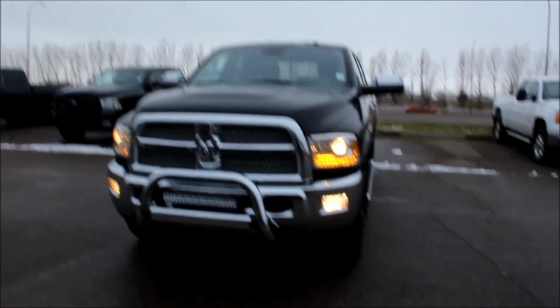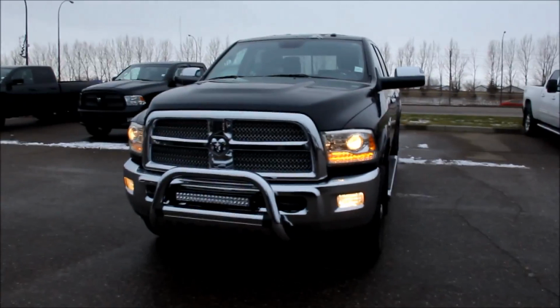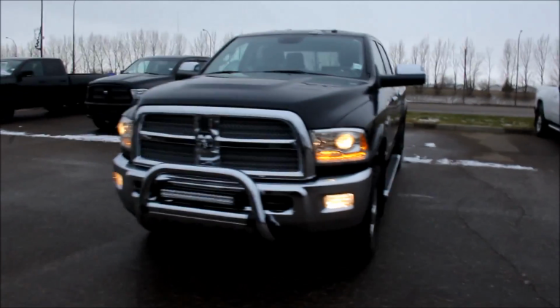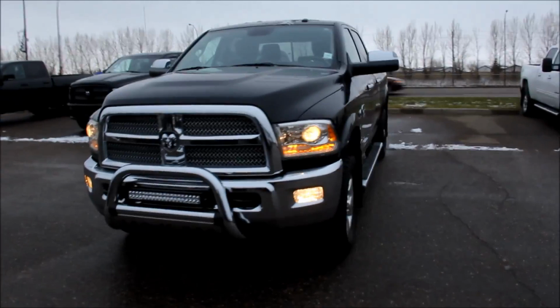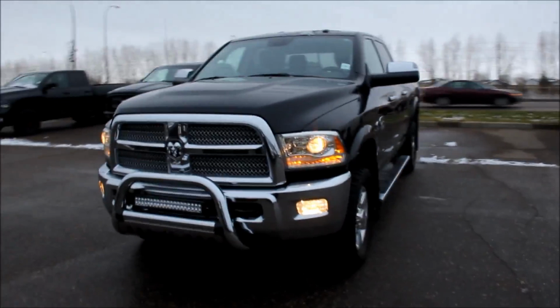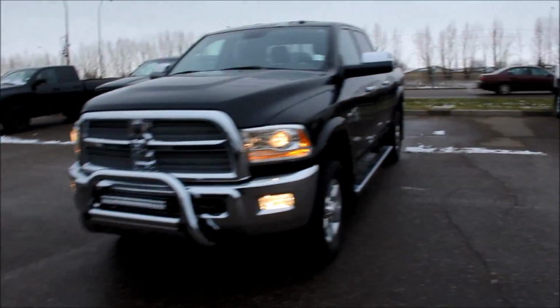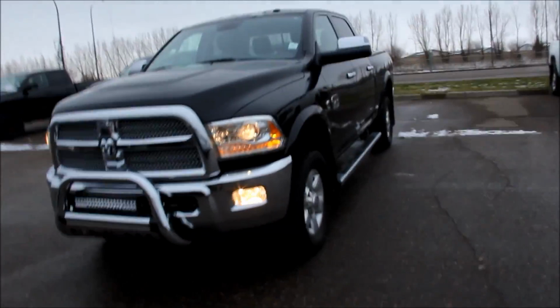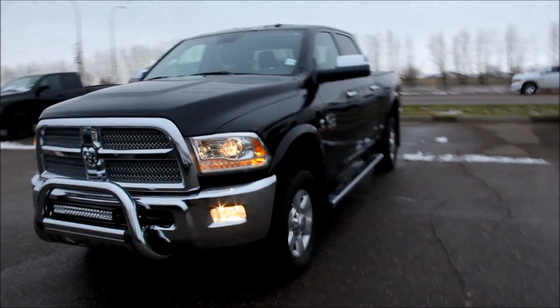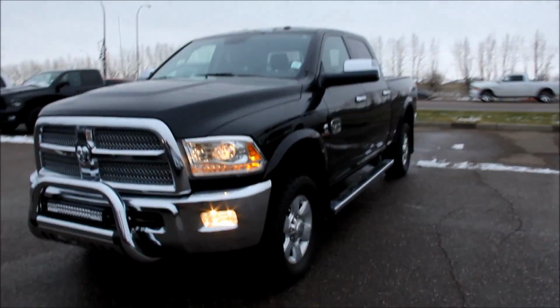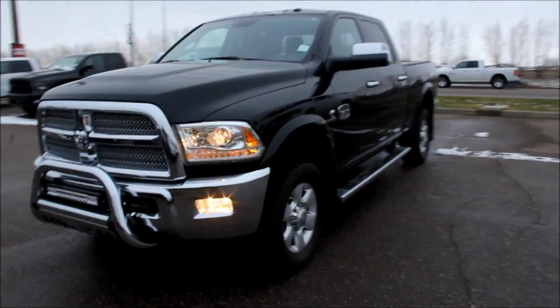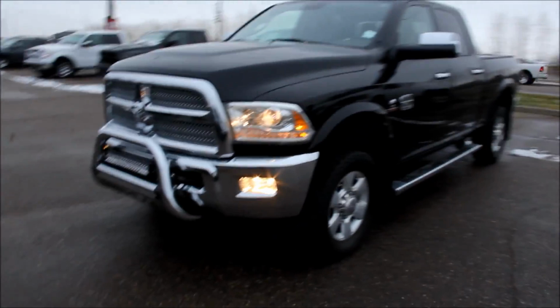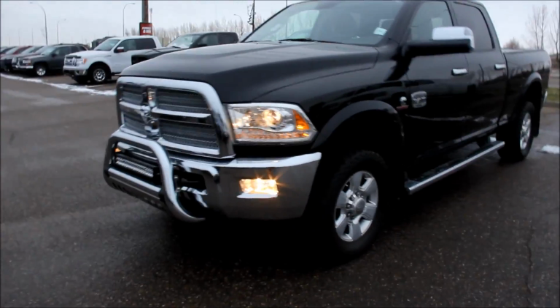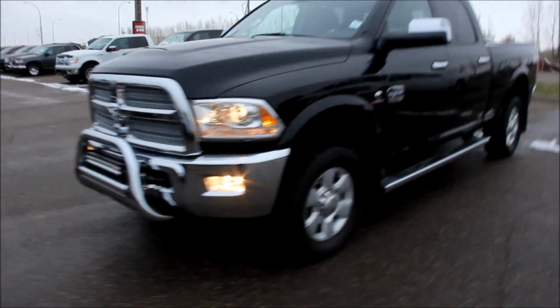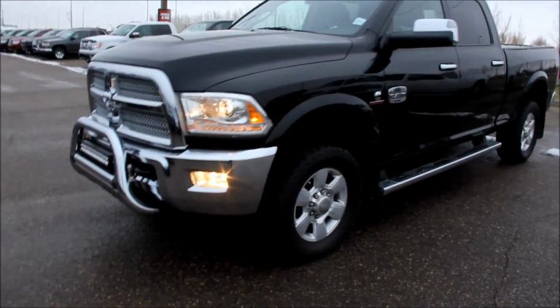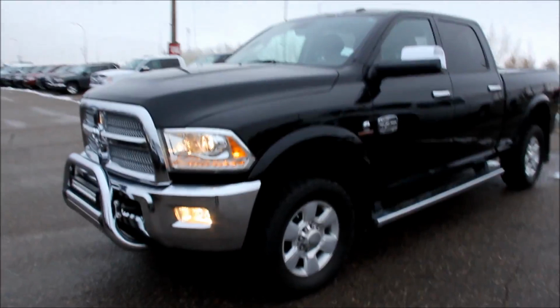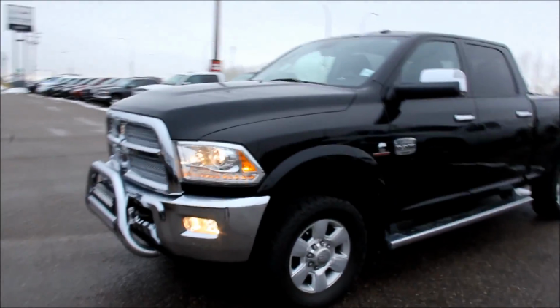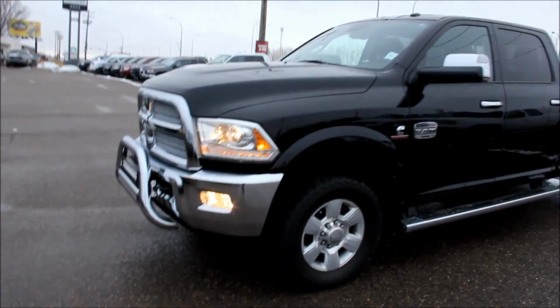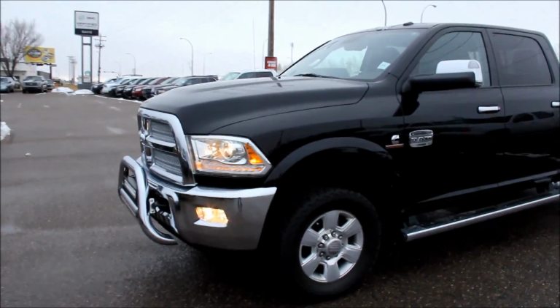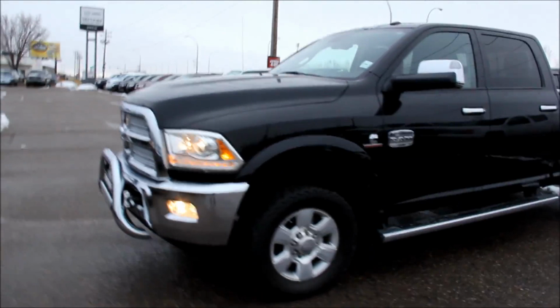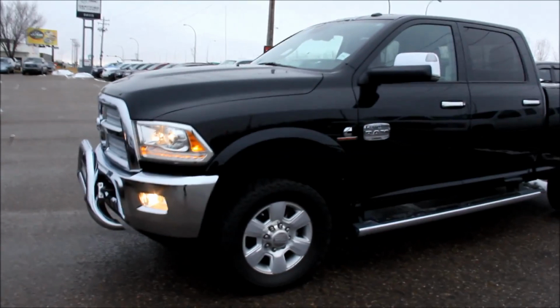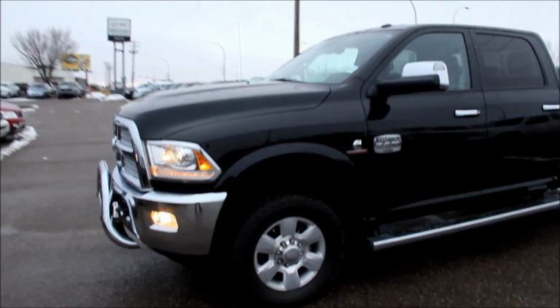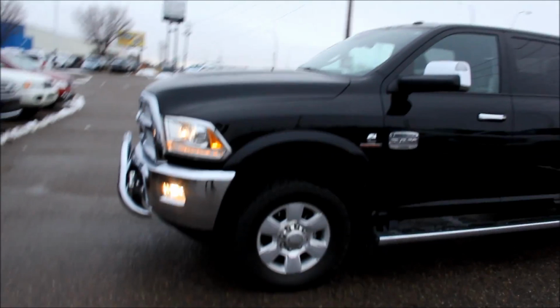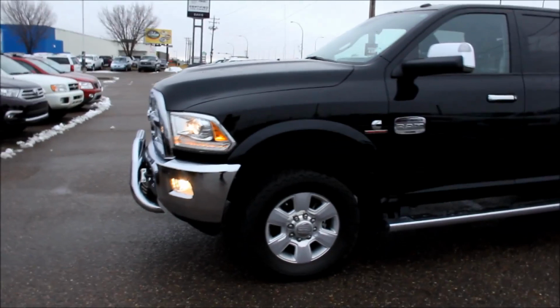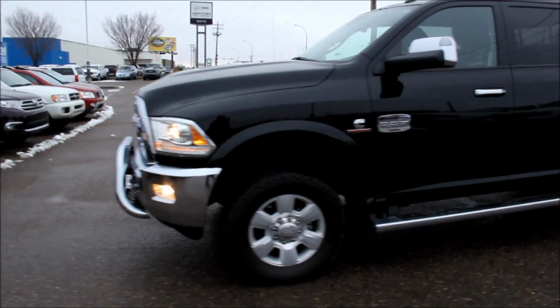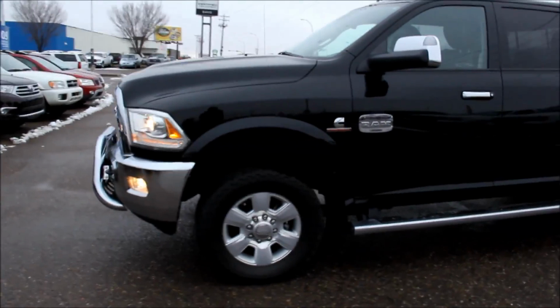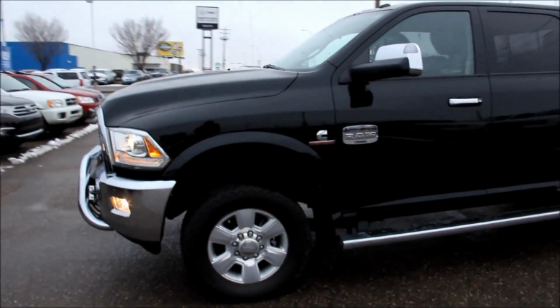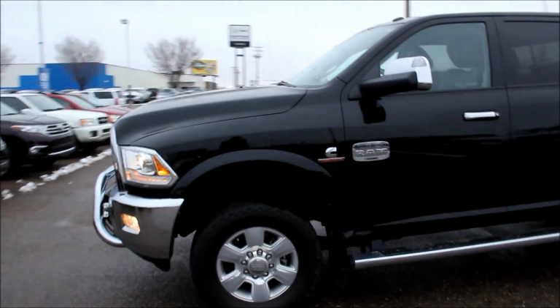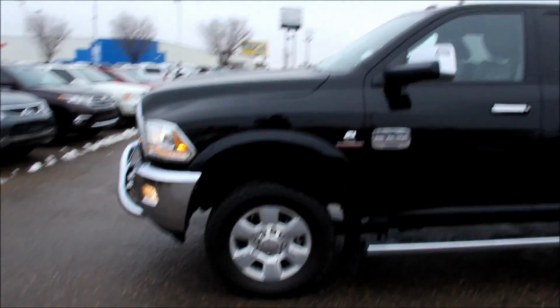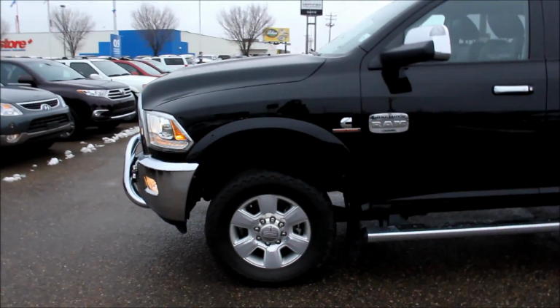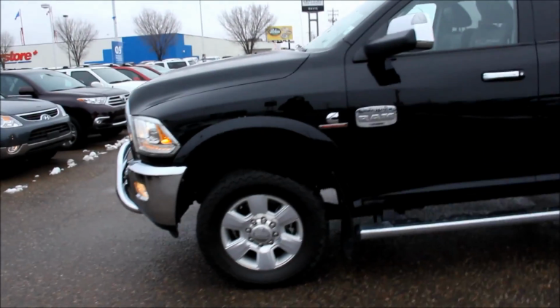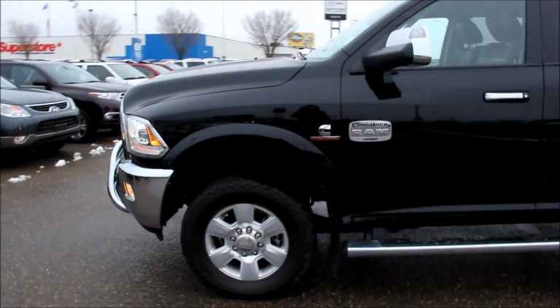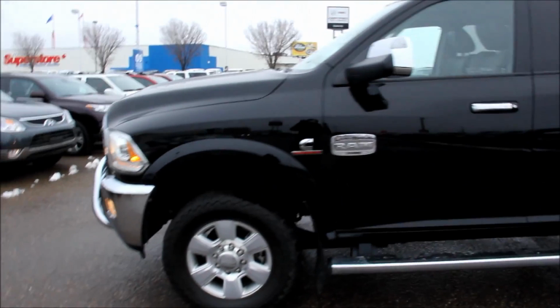Welcome to Davis GMC Buick in Medicine Hat. Here we have a certified pre-owned 2014 Ram 3500 Laramie Longhorn.